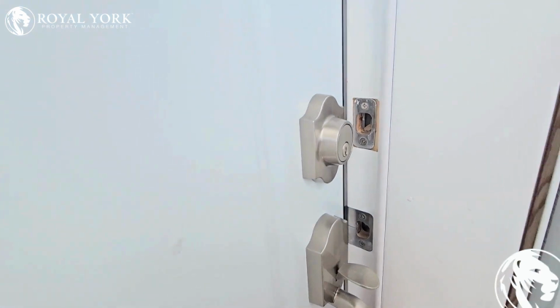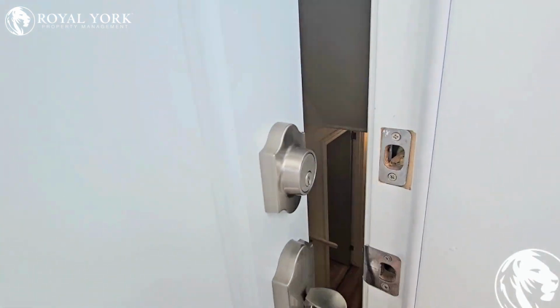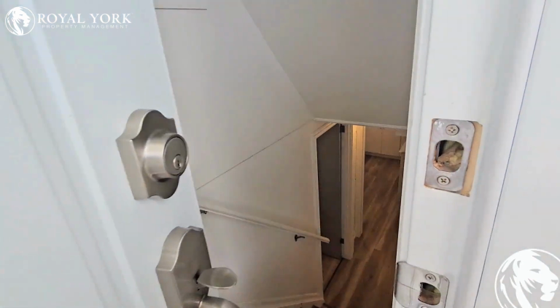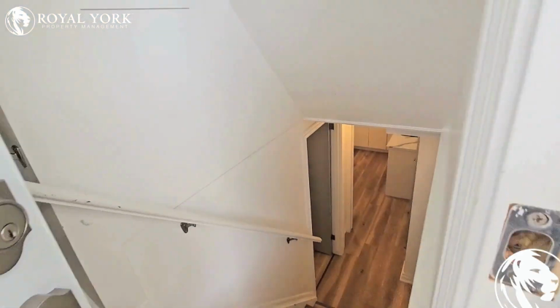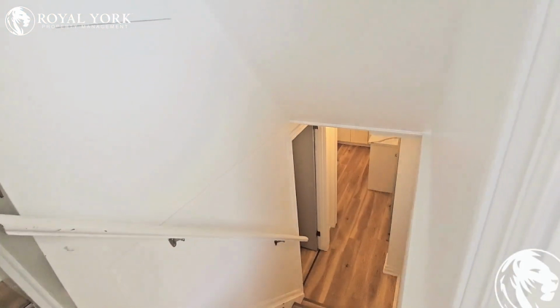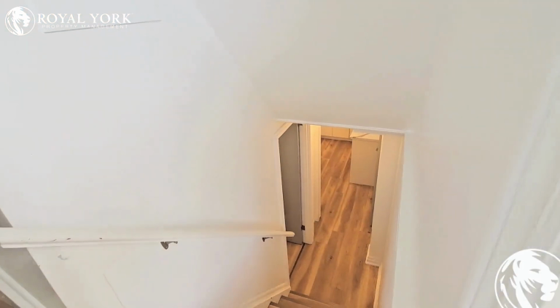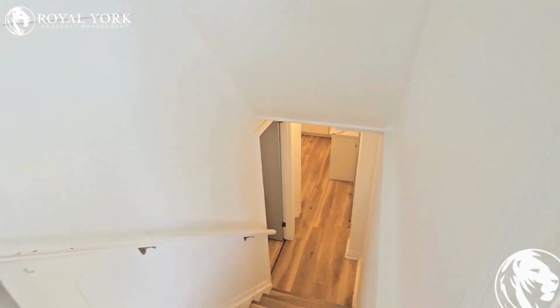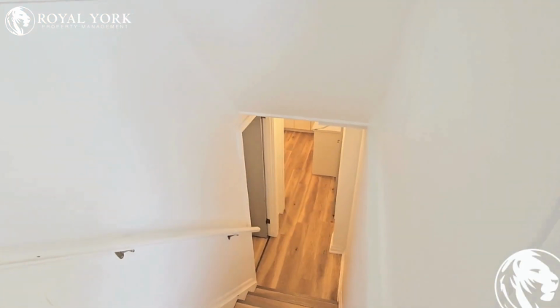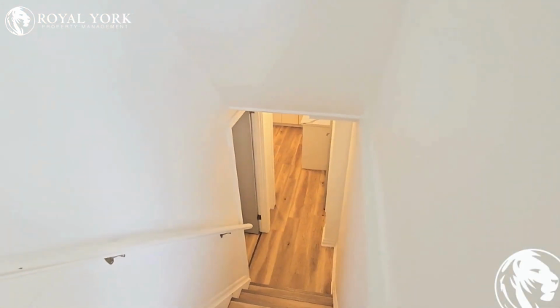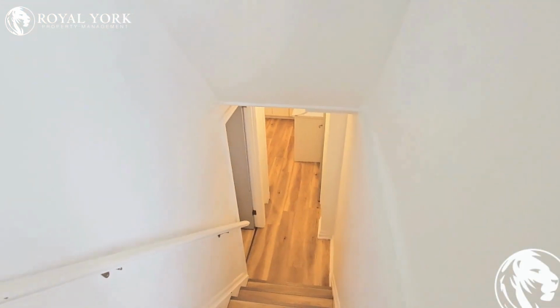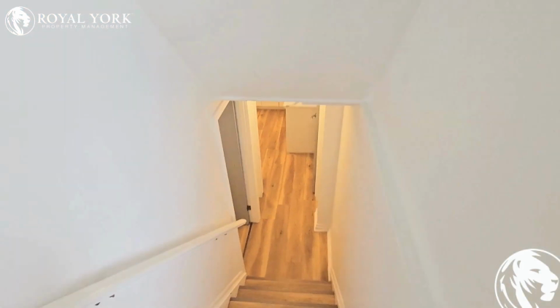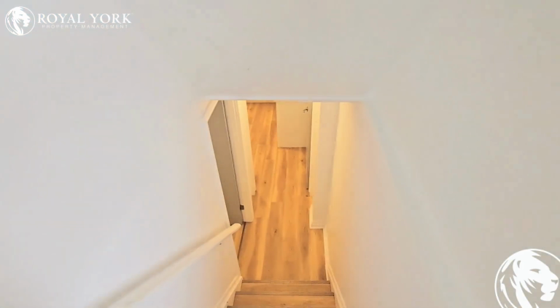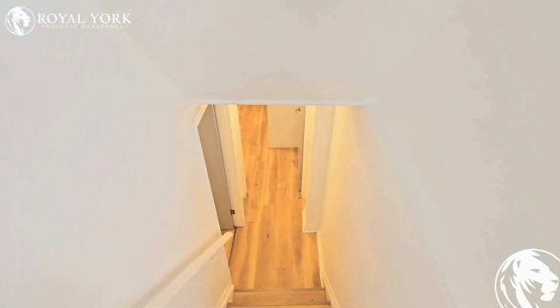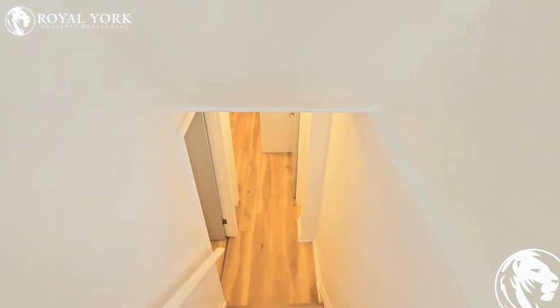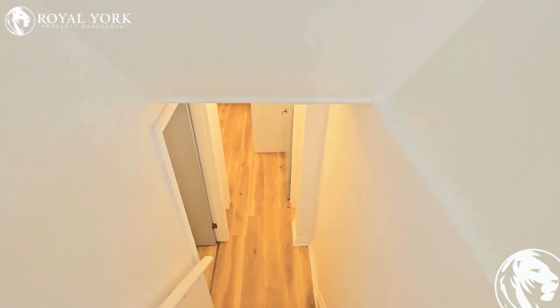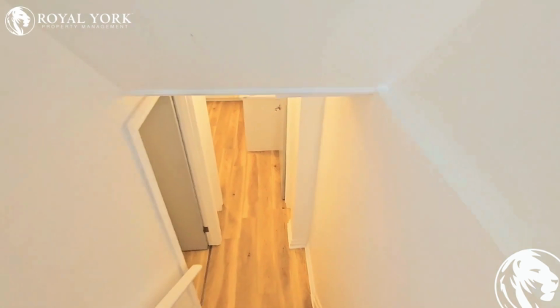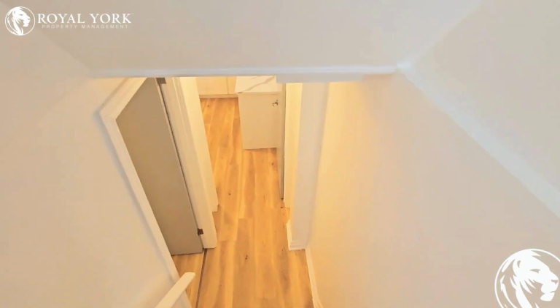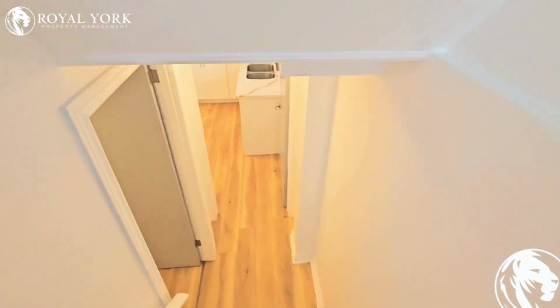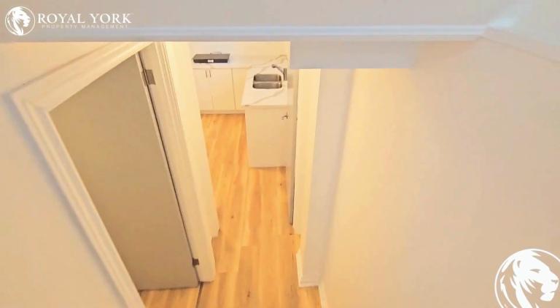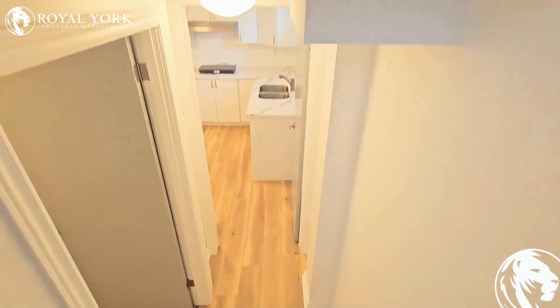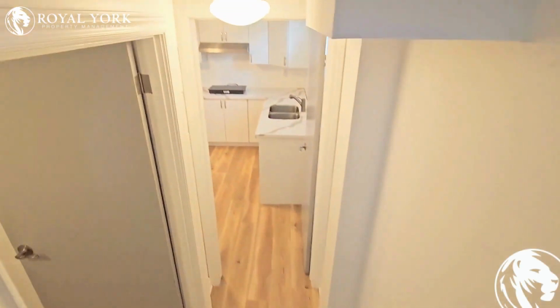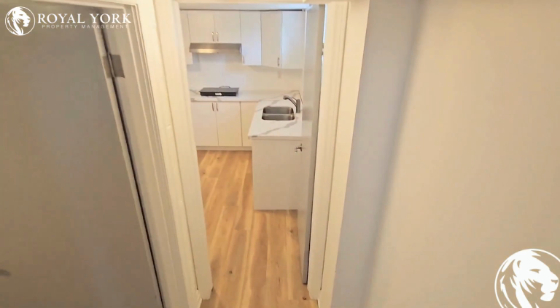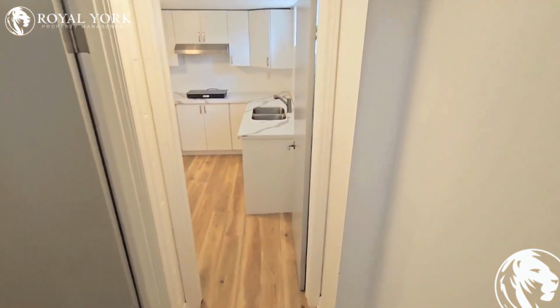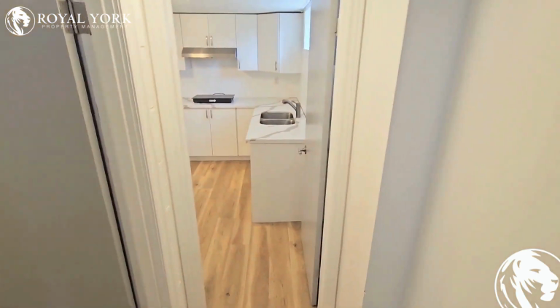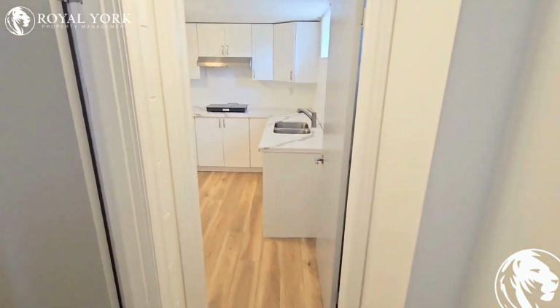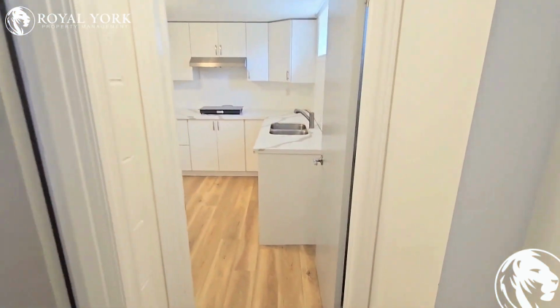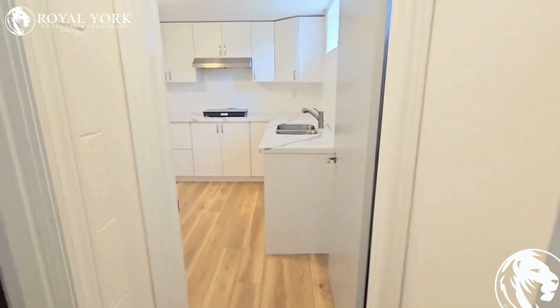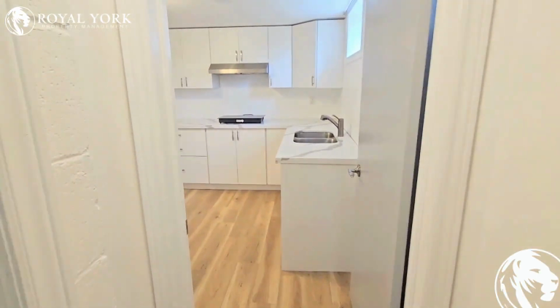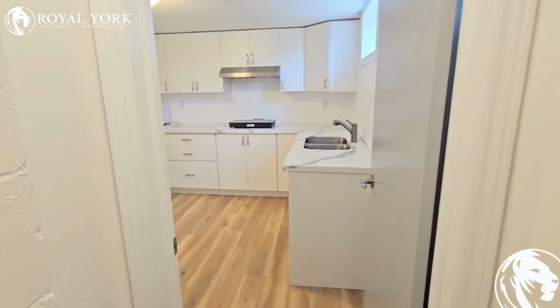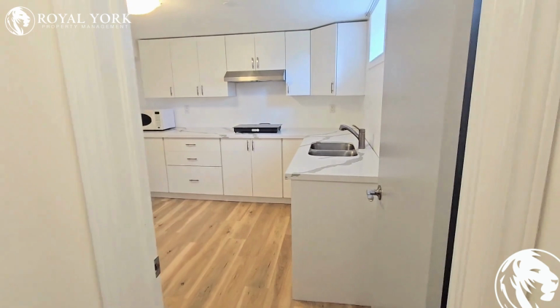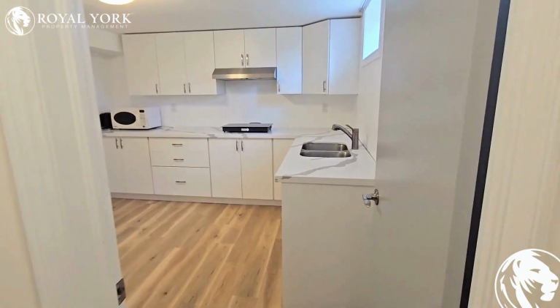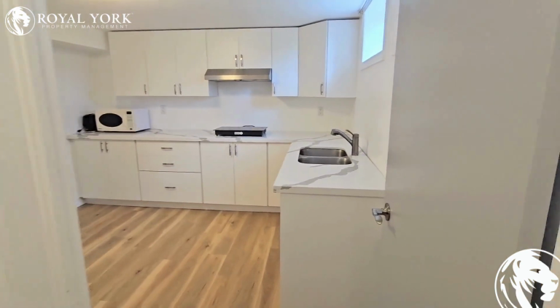Welcome to unit 2B at 3533 Dorchester Road in Niagara Falls. This is a spacious basement bachelor unit.